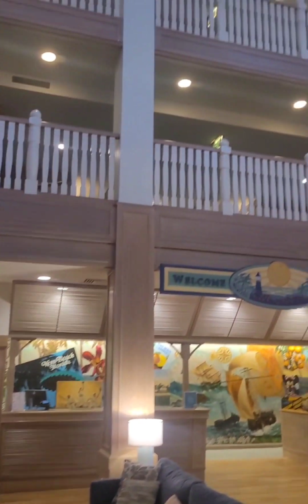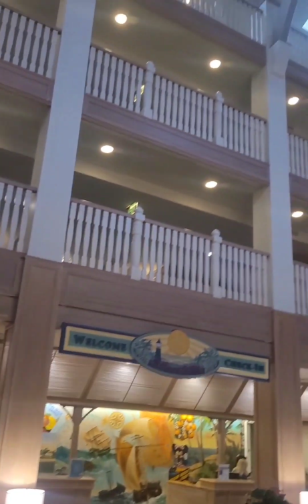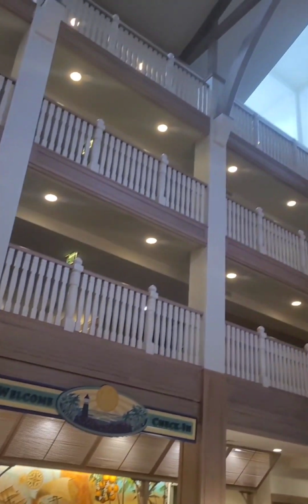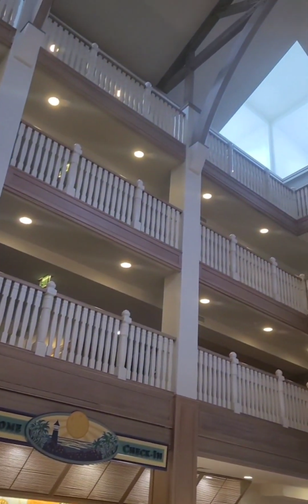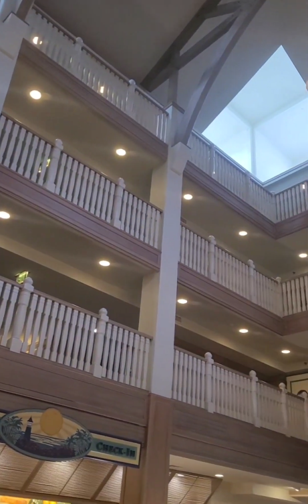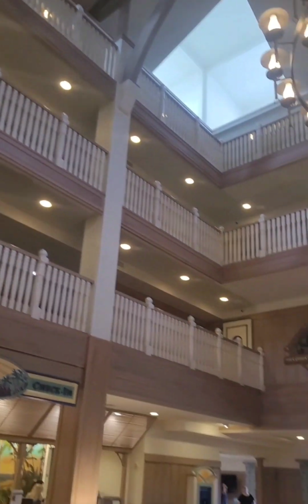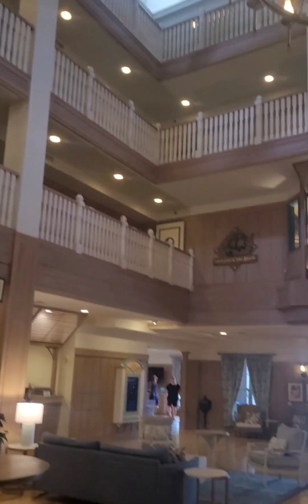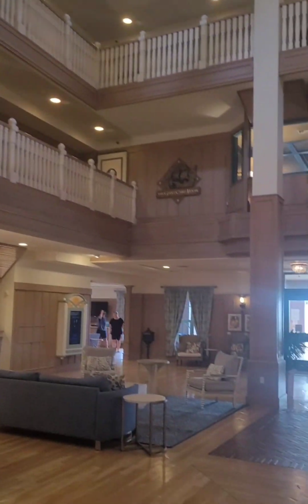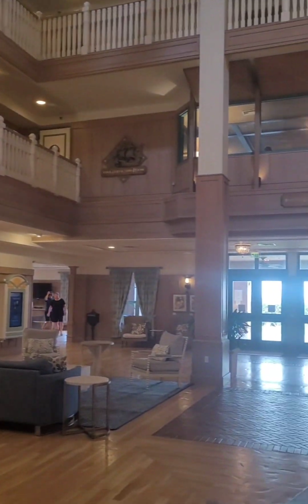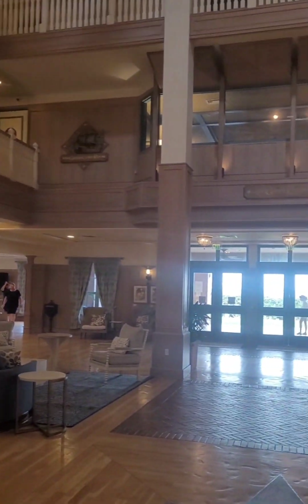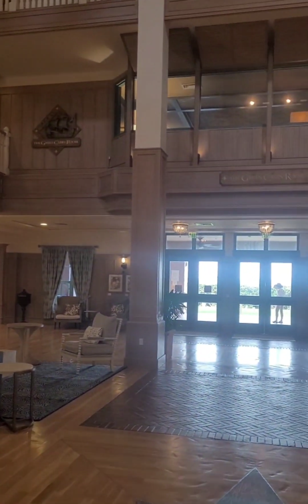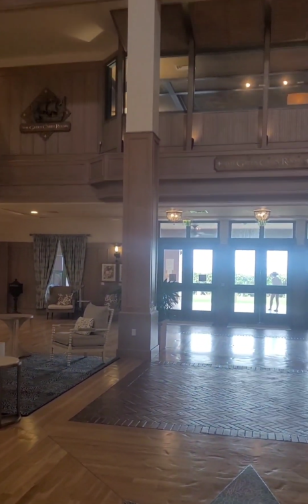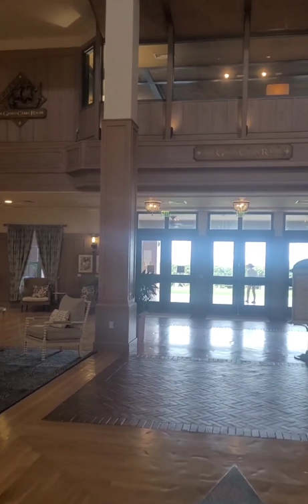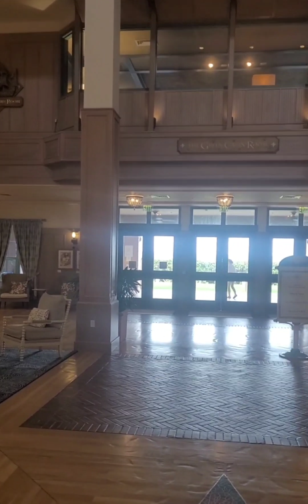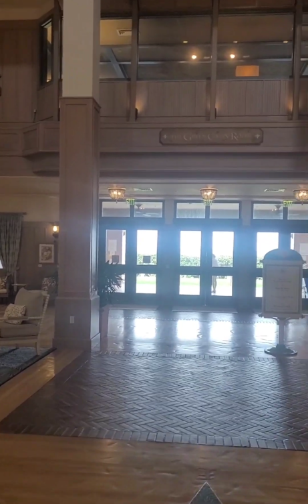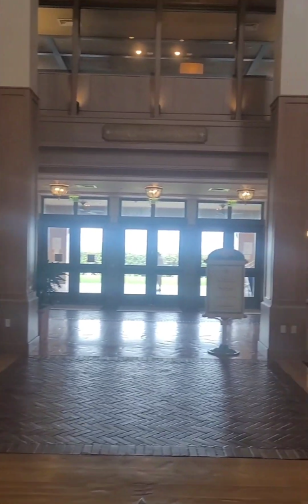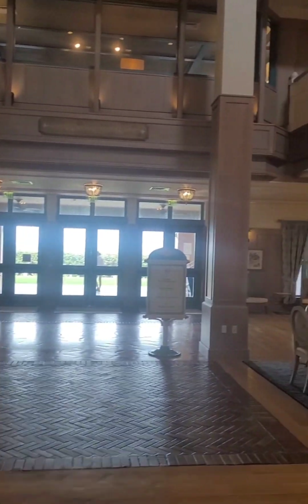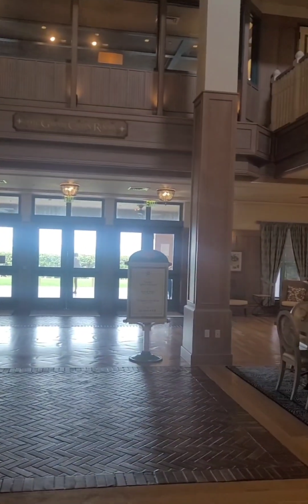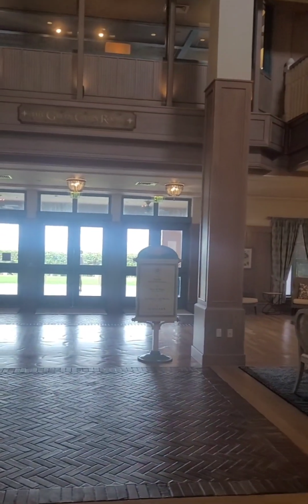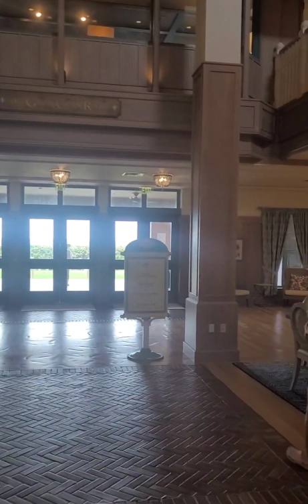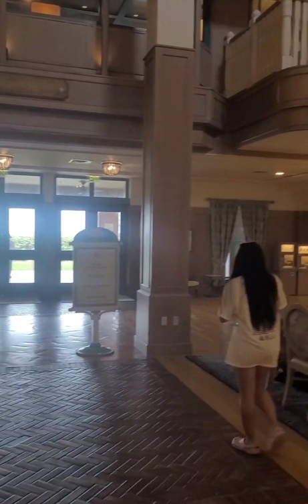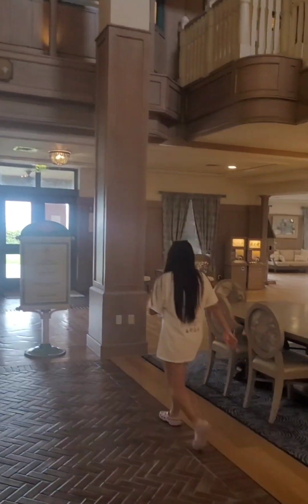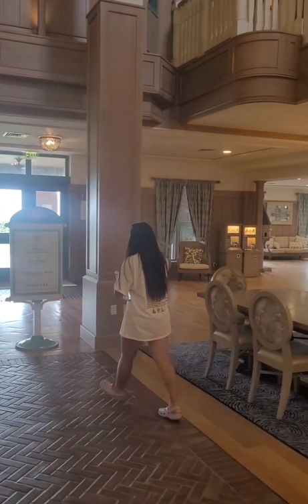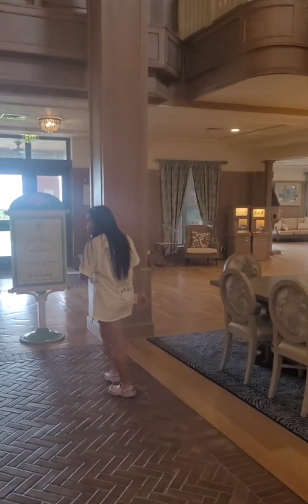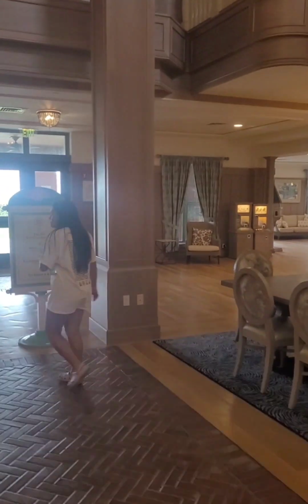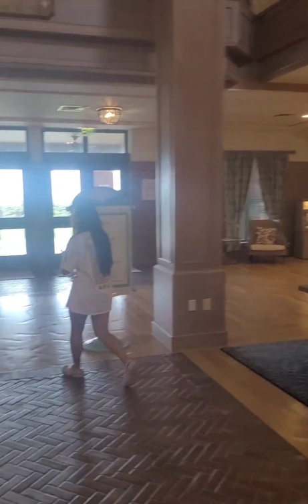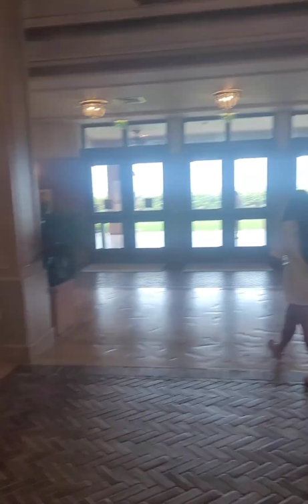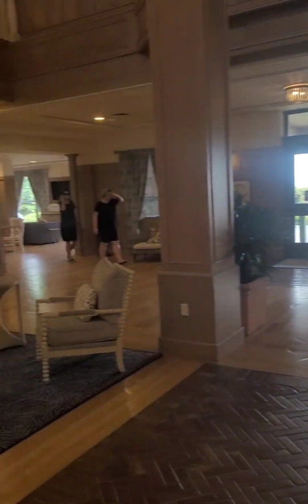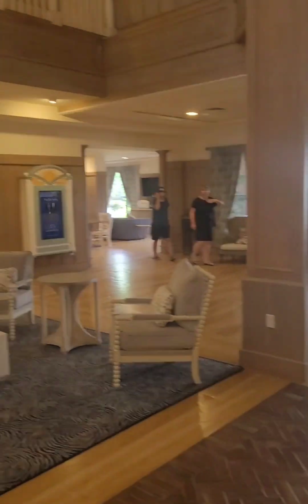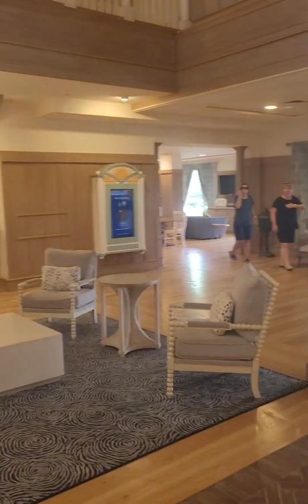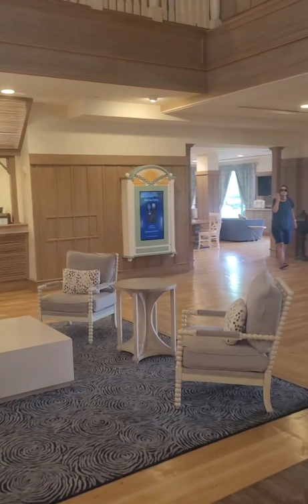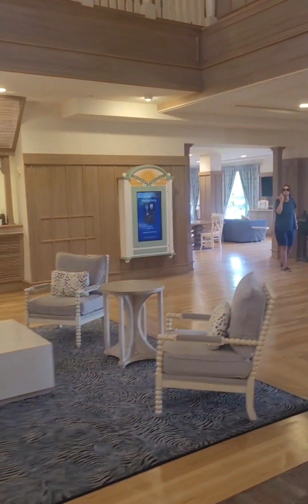This goes up three stories — this is the end portion. We're in one of the villas but this is the main building. There are restaurants off to the right and a spa off to the left.